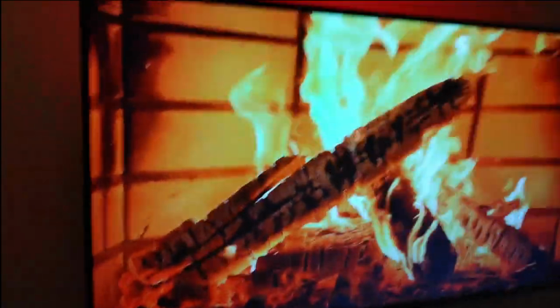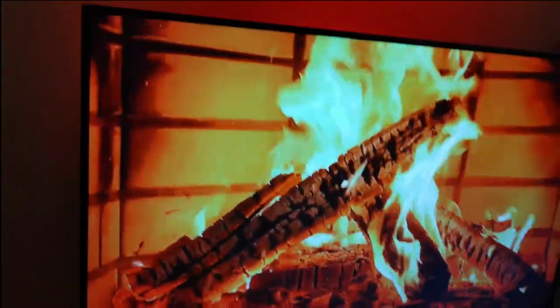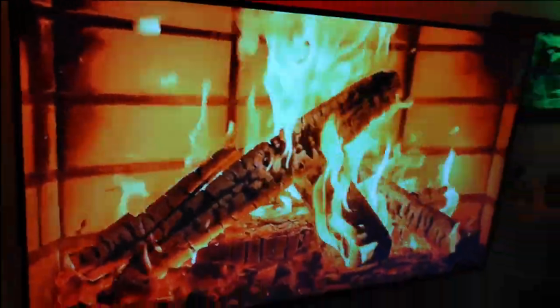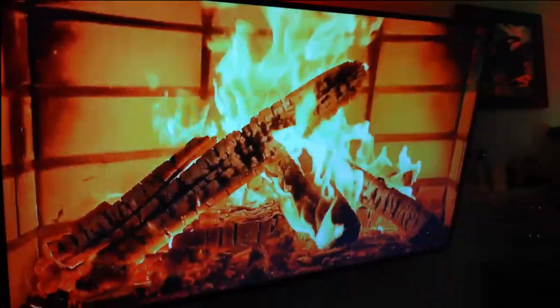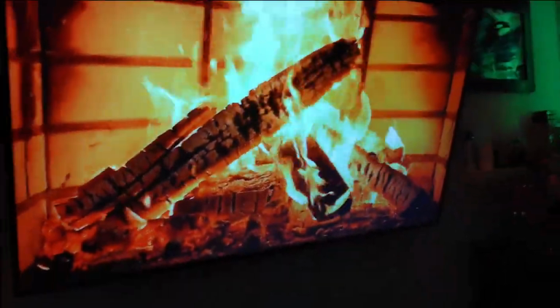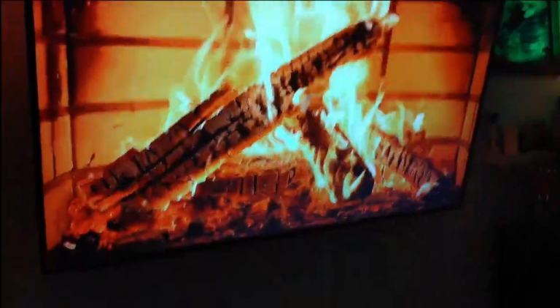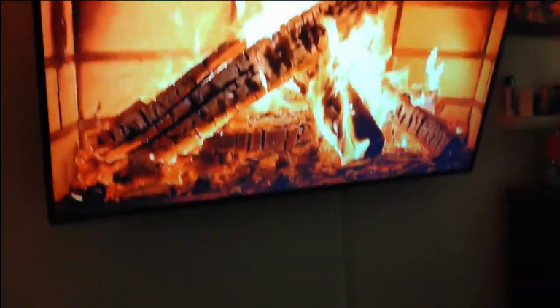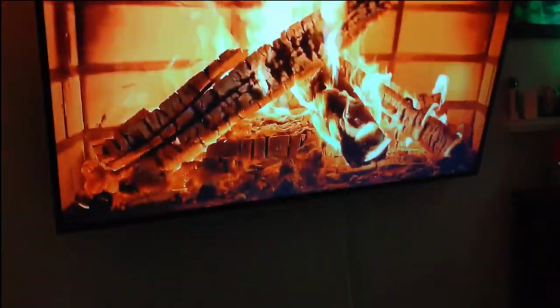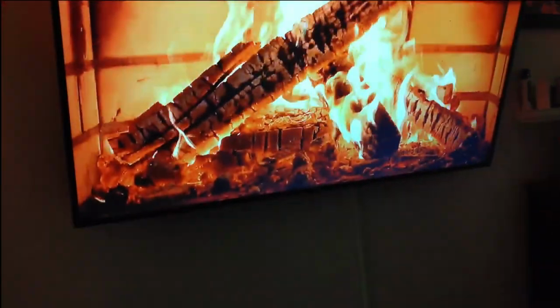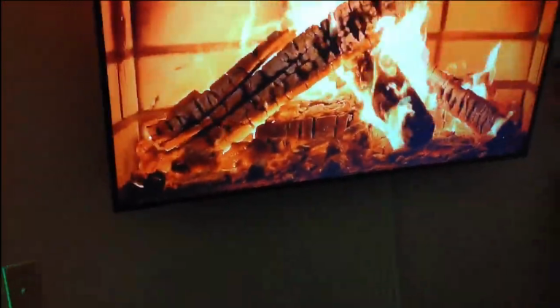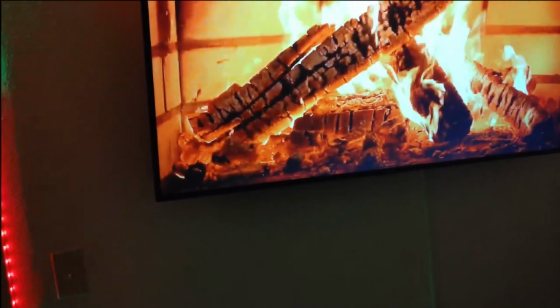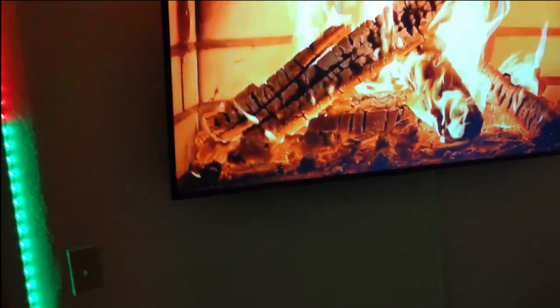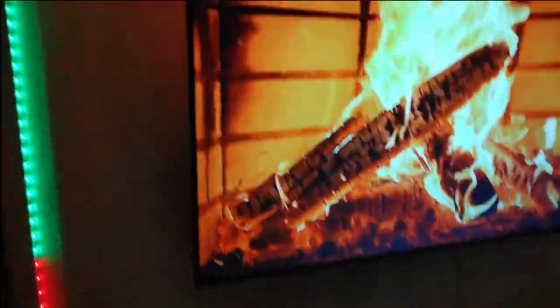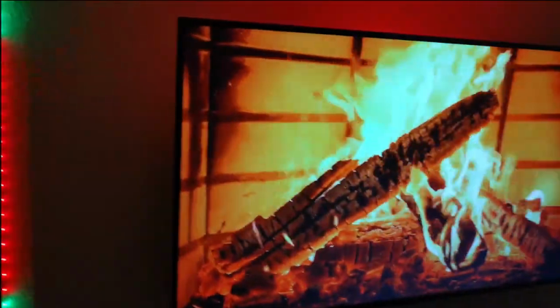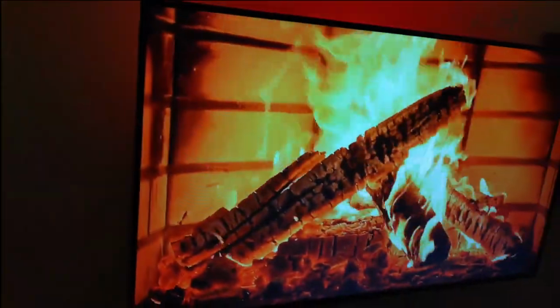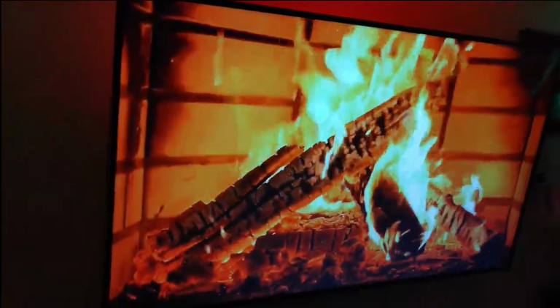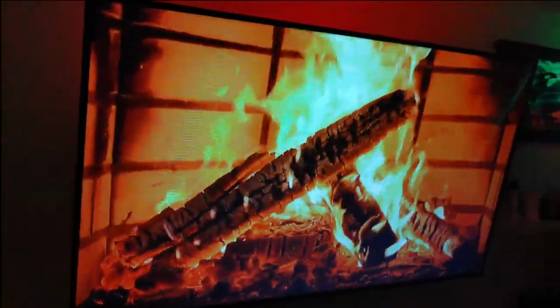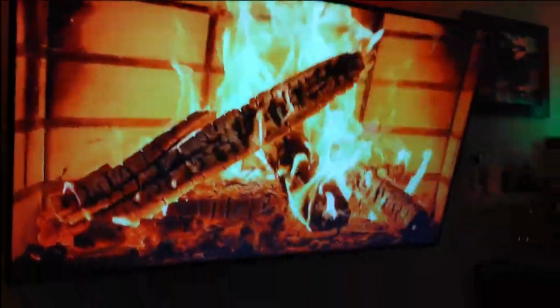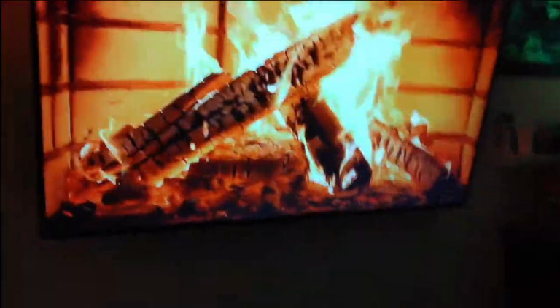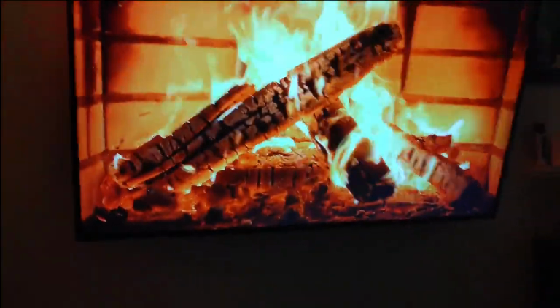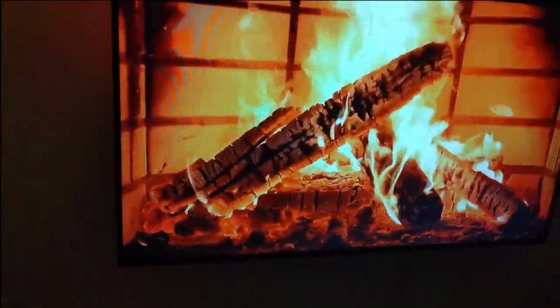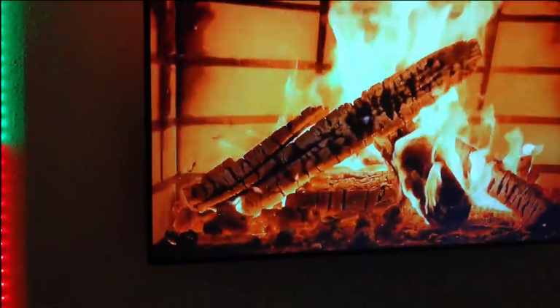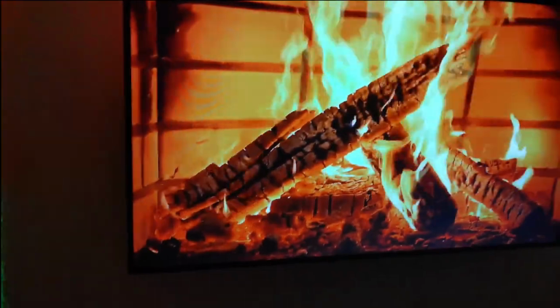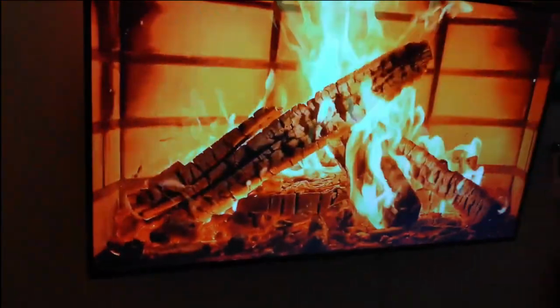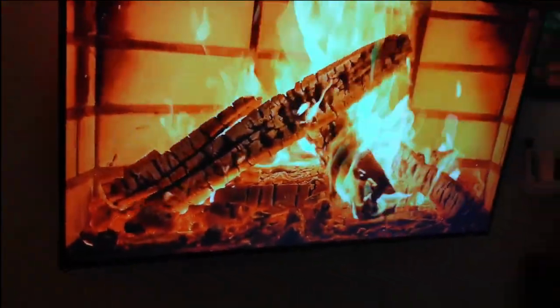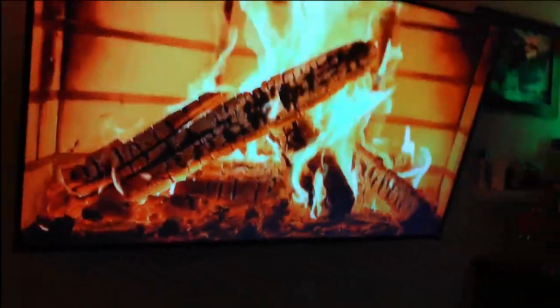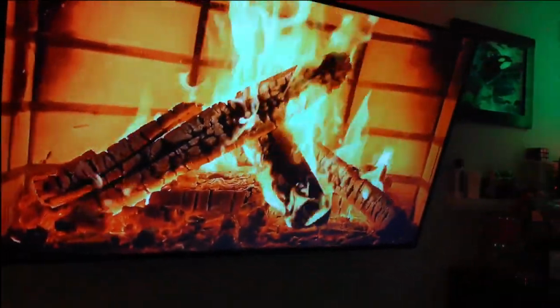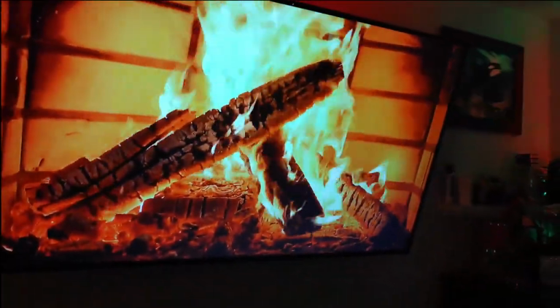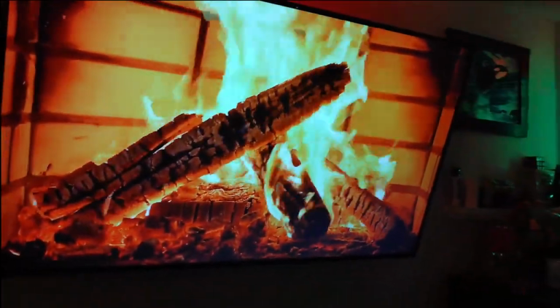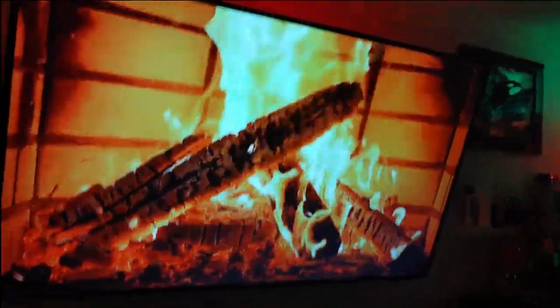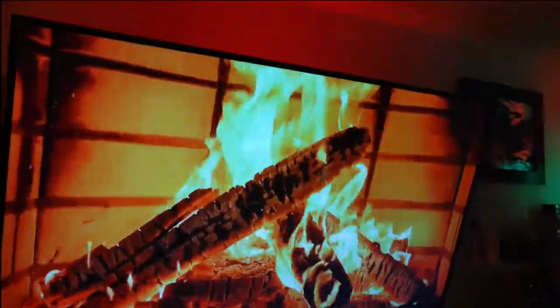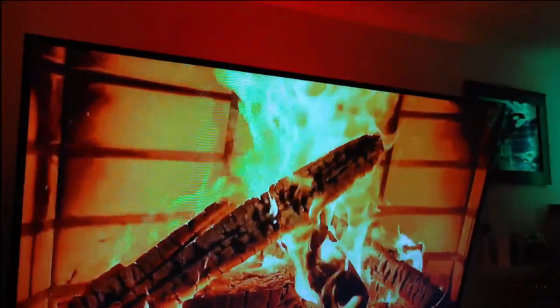Right here I have my TV. This is a smart TV — I think it's like 55 inches and it's 1080p. I just have like this fireplace playing on it. I do use the TV but I'm not using it right now, I just turned it on for the video and will probably turn it off right after.